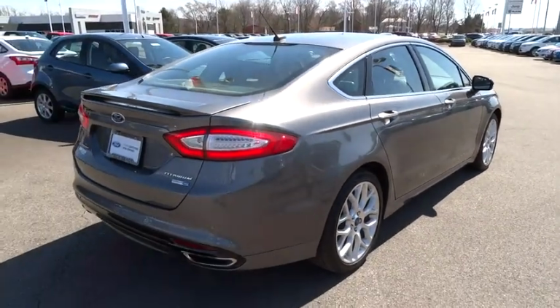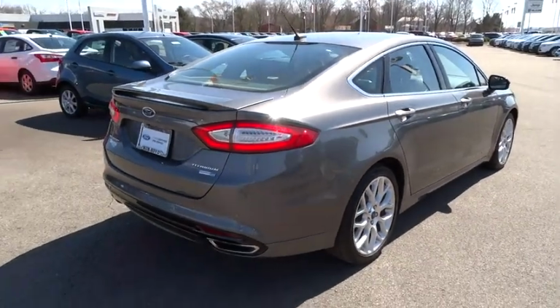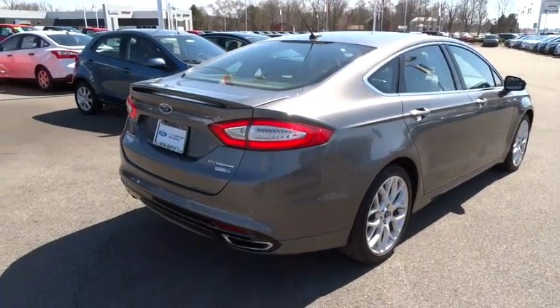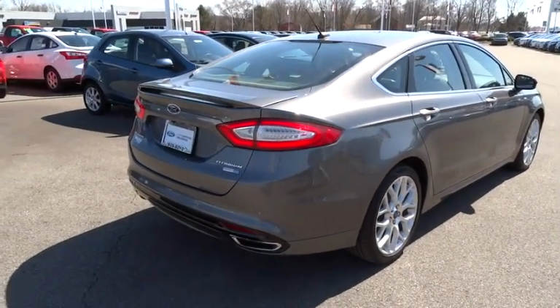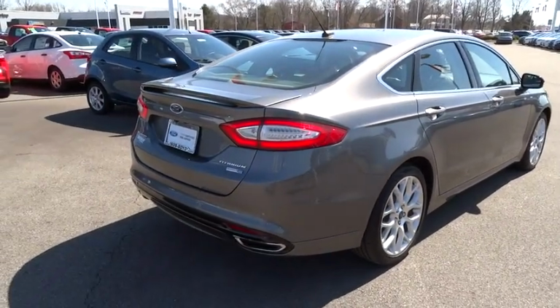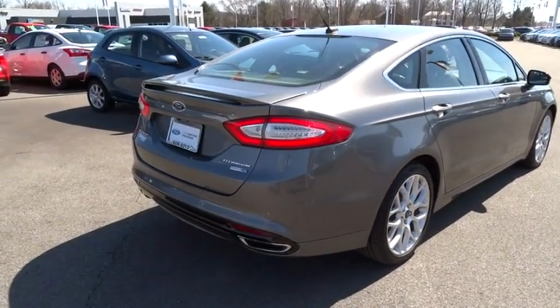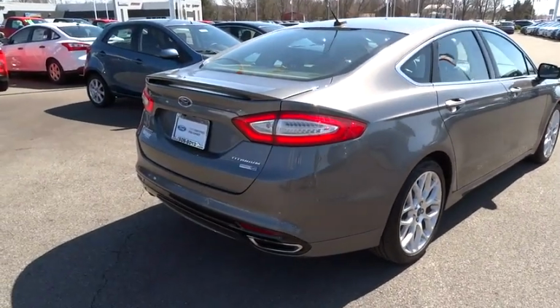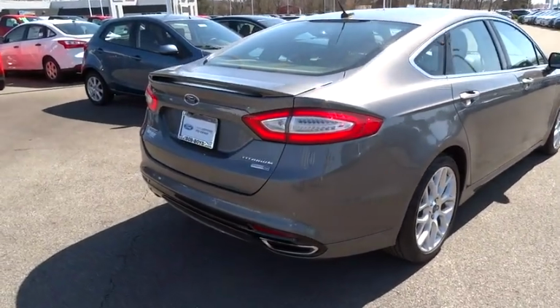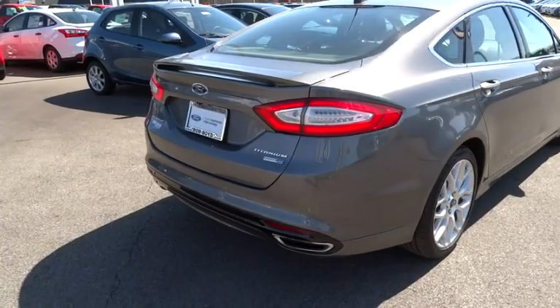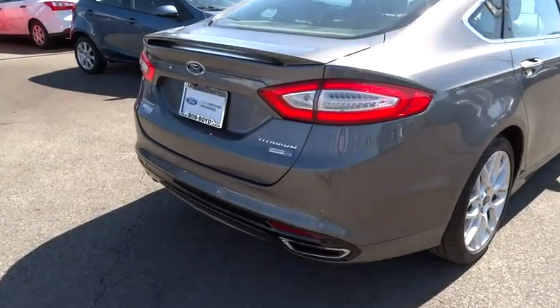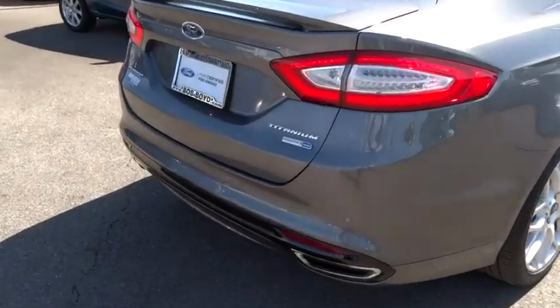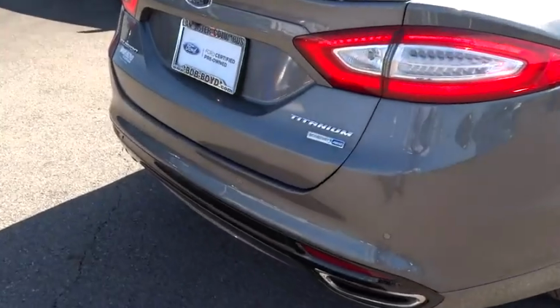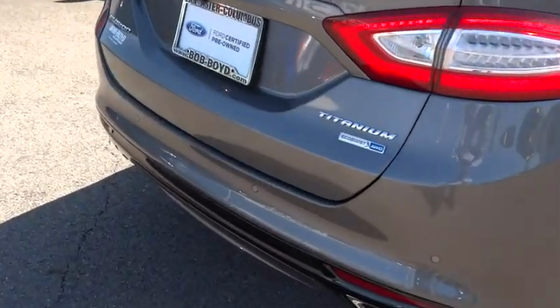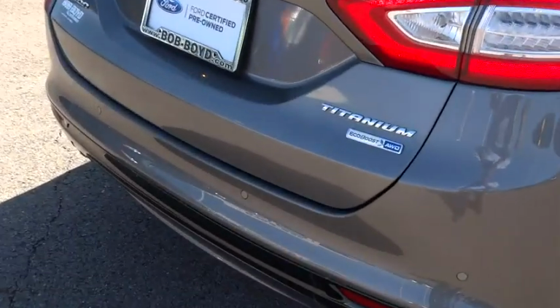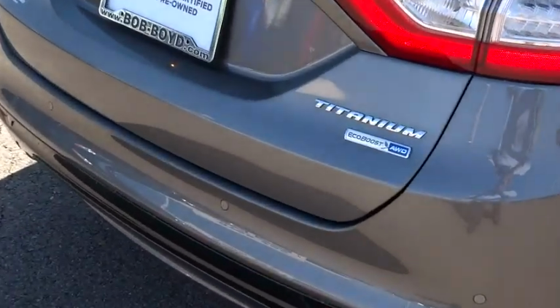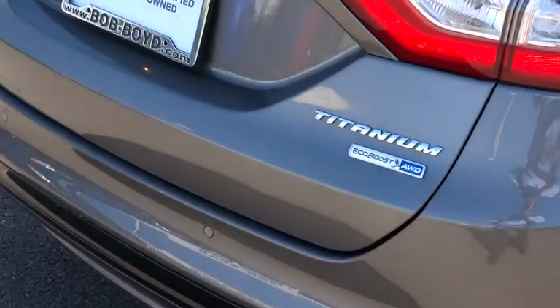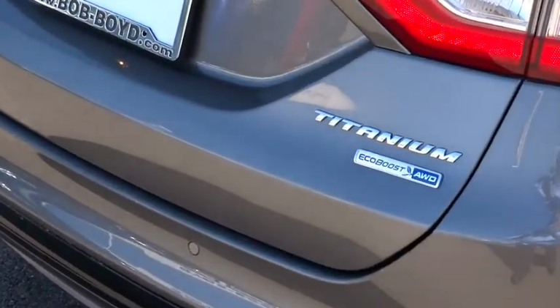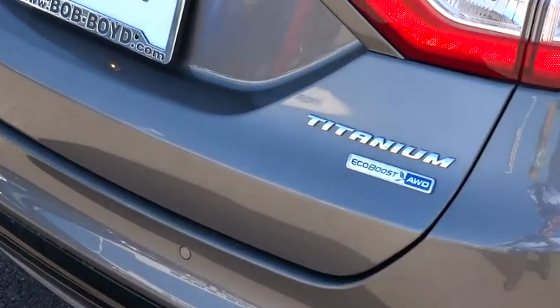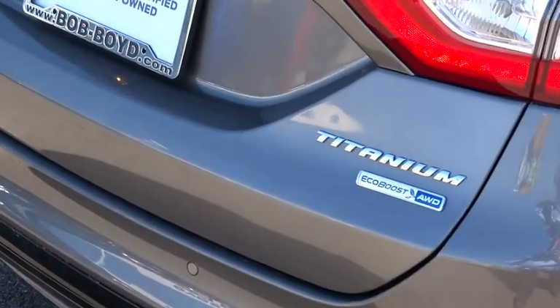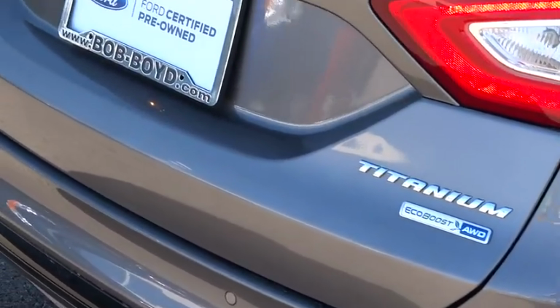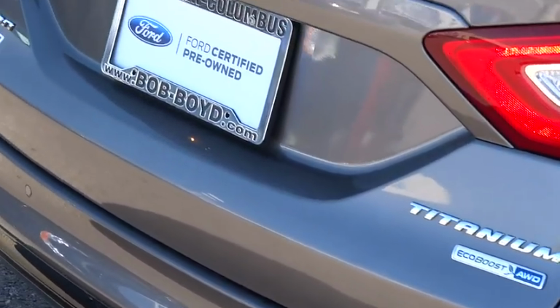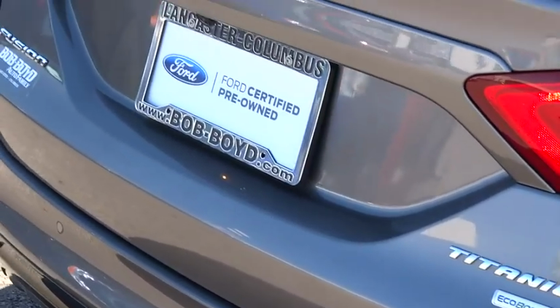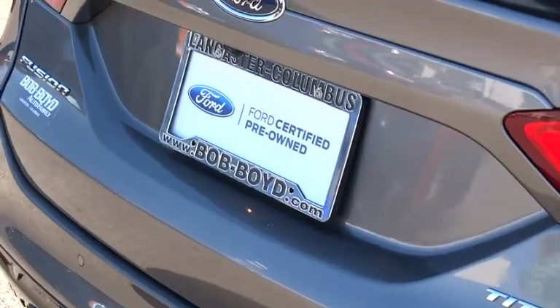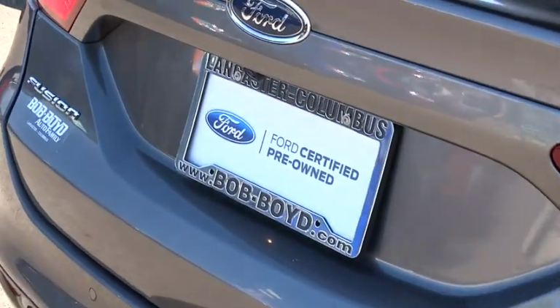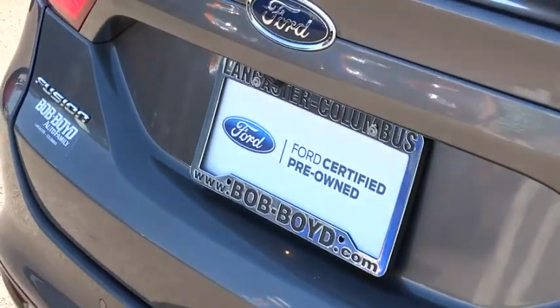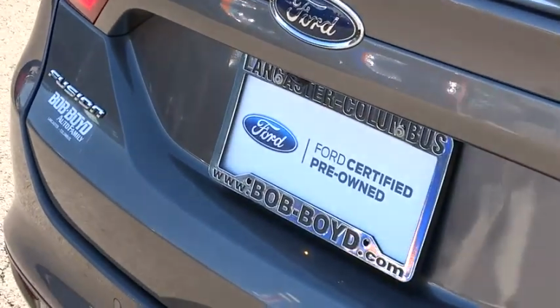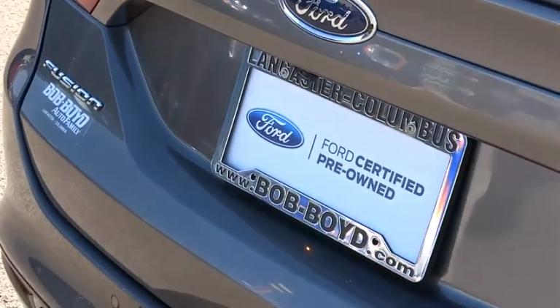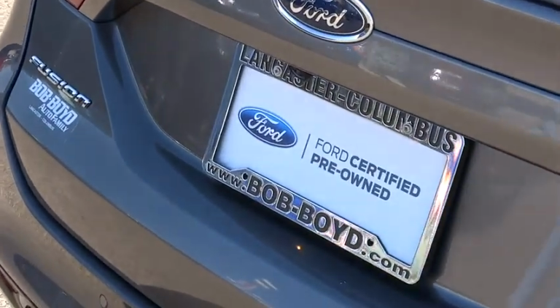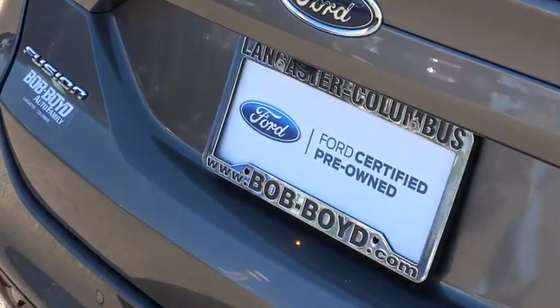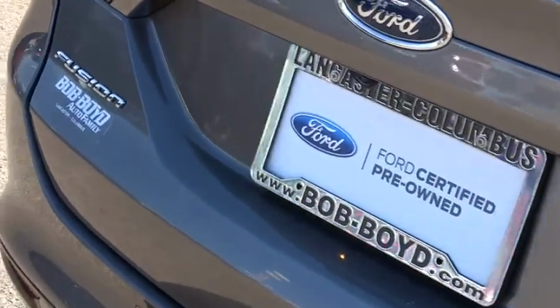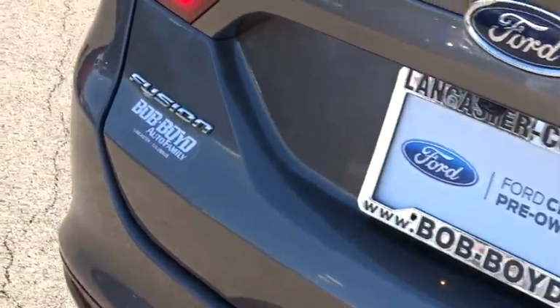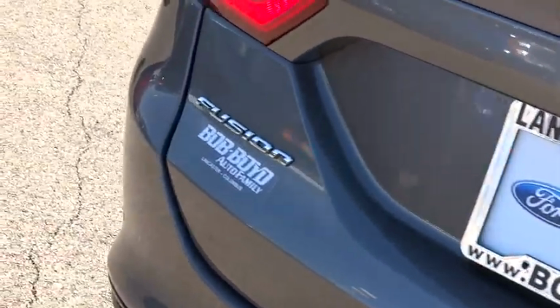Child safety locks, trip computer, backup camera, security system, bucket seats, dual zone climate control, leather seats, memorized settings for two drivers, satellite radio.